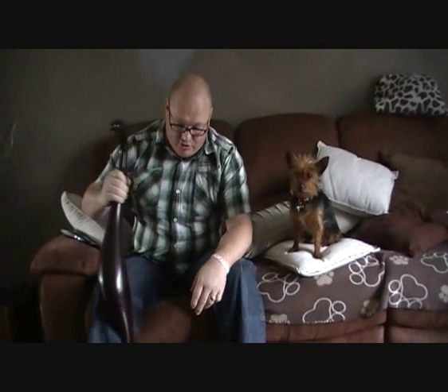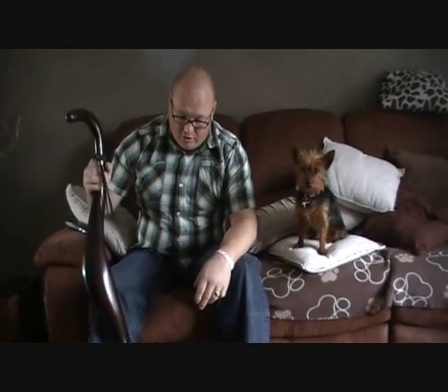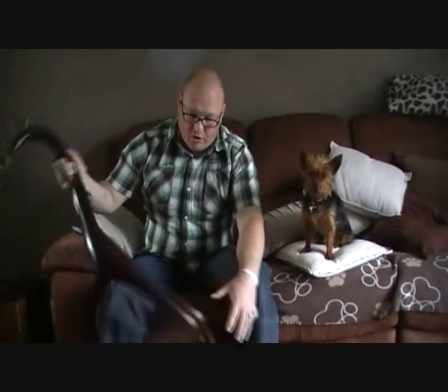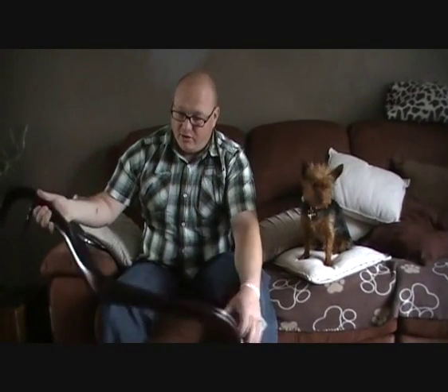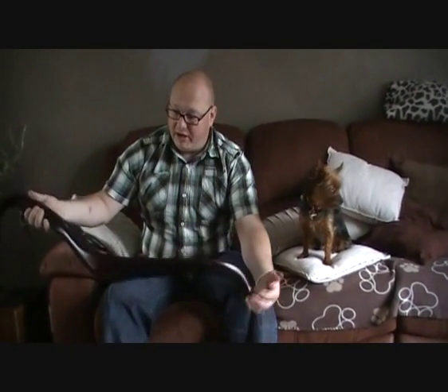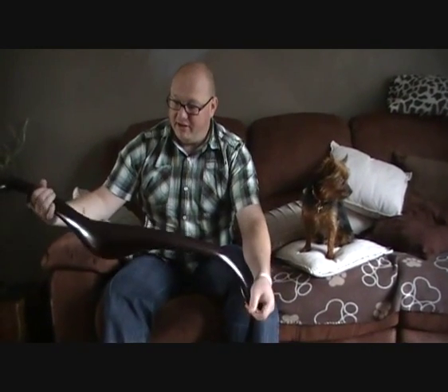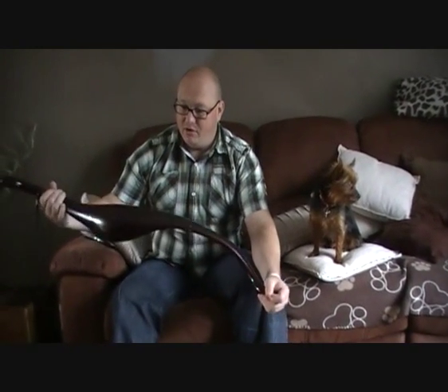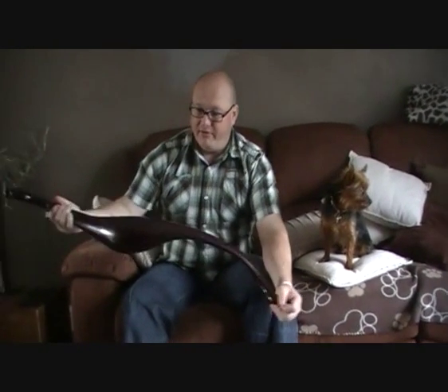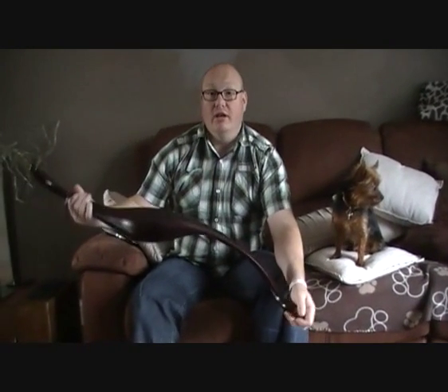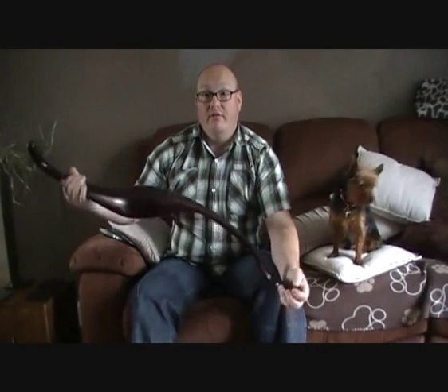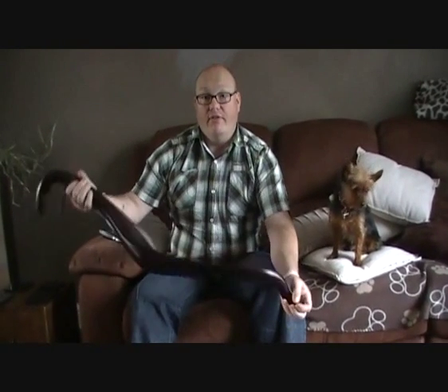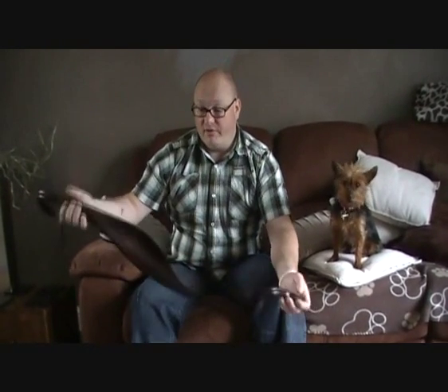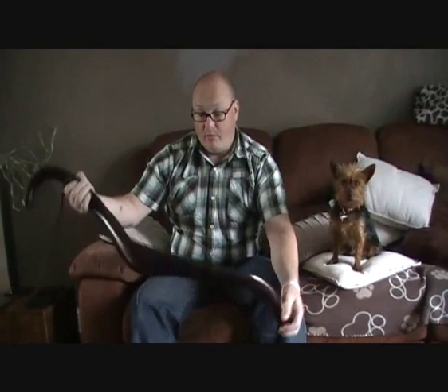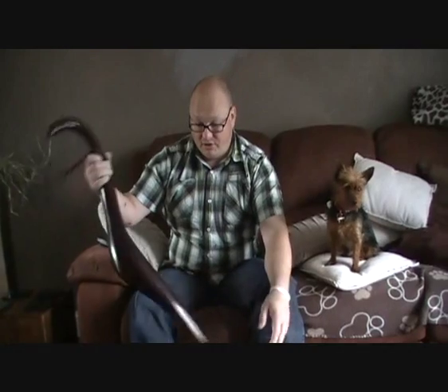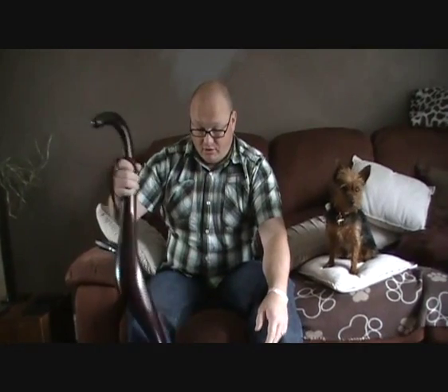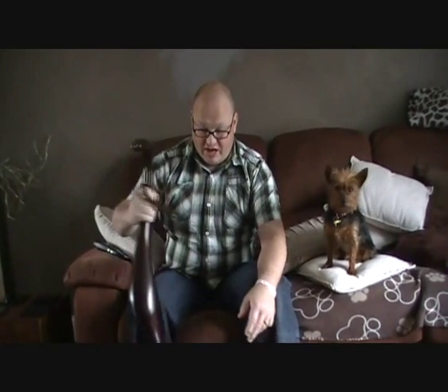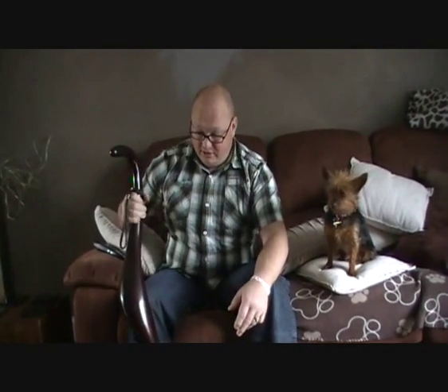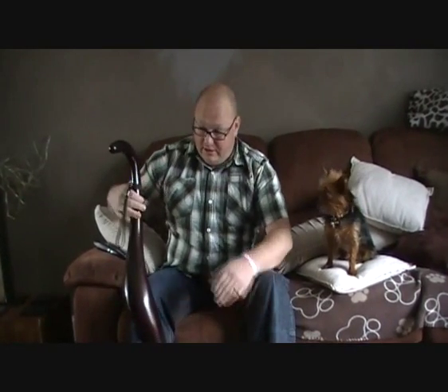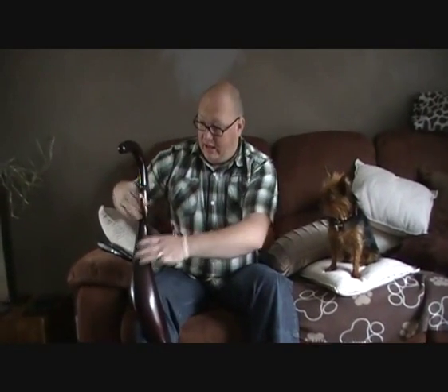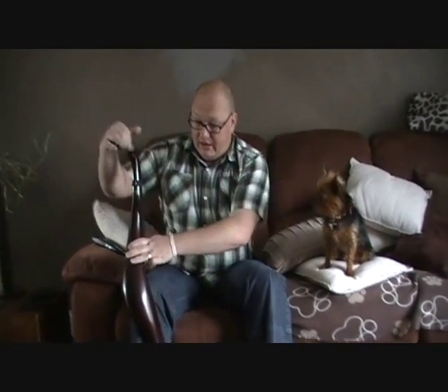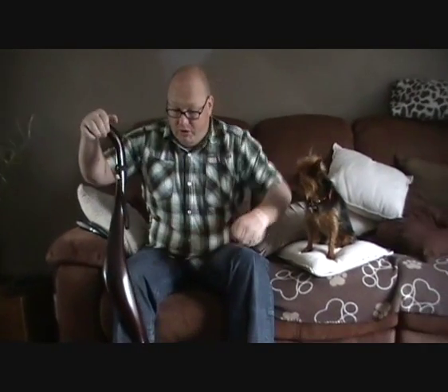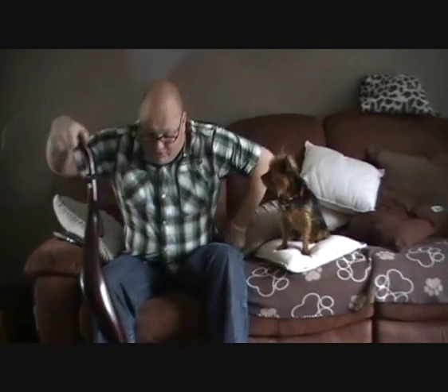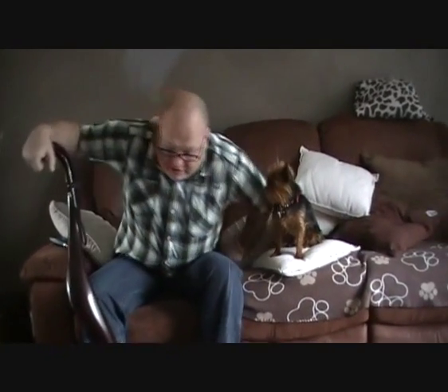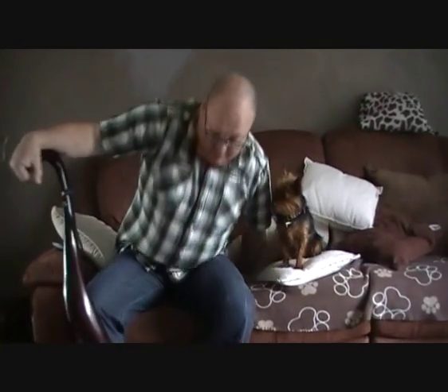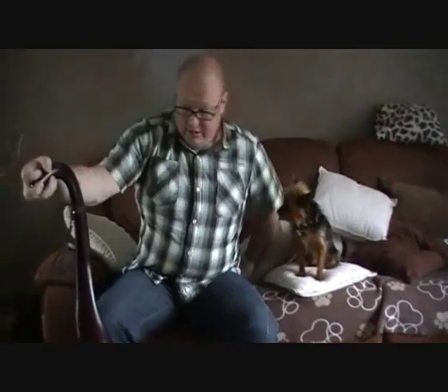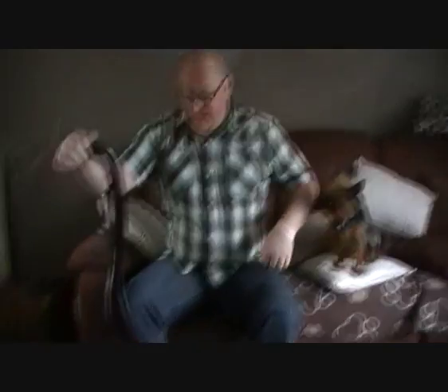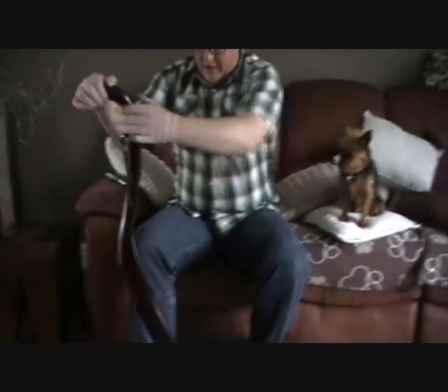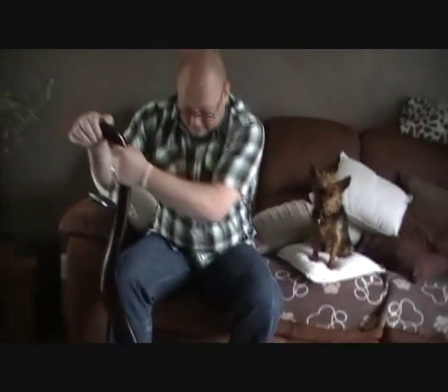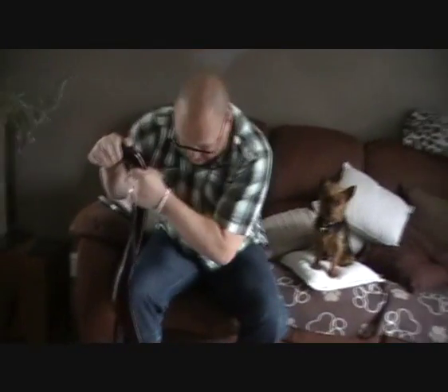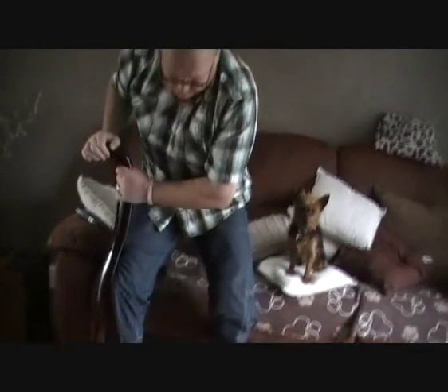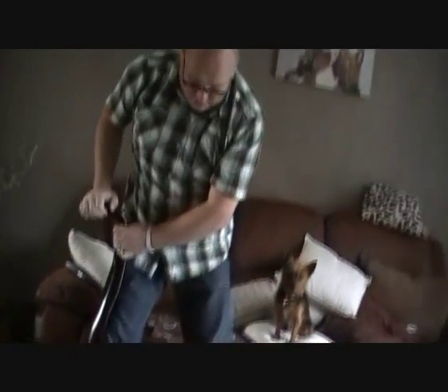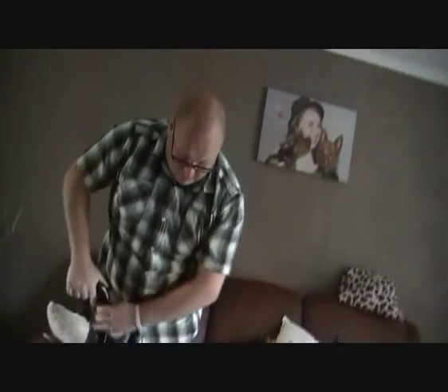You look at it on the website and you think it's going to be very chunky, very heavy, but it's very lightweight, quite snazzy, and I've only been using it a short time and it's quite easy to get used to straight away.